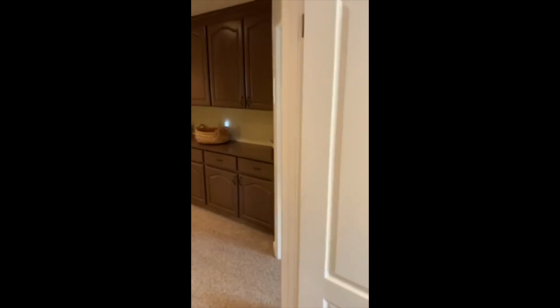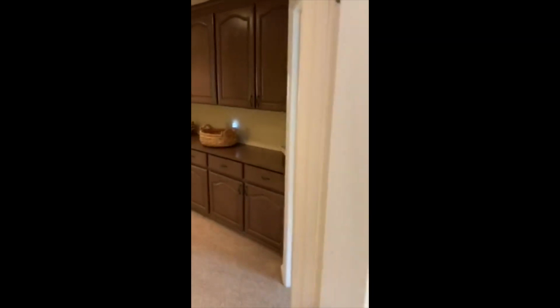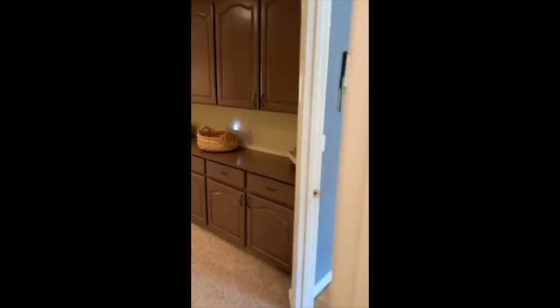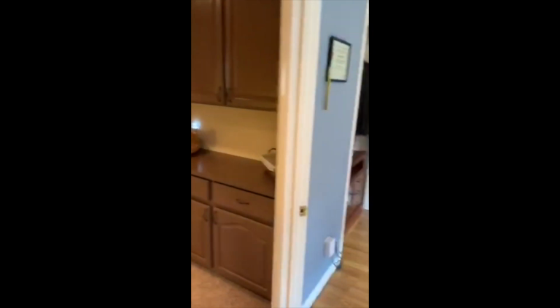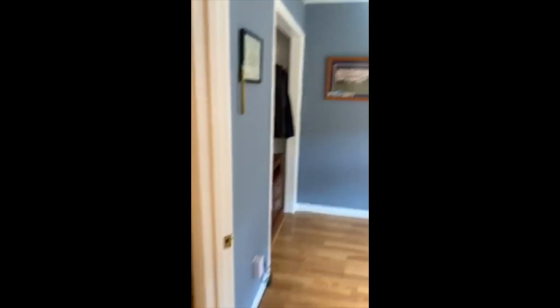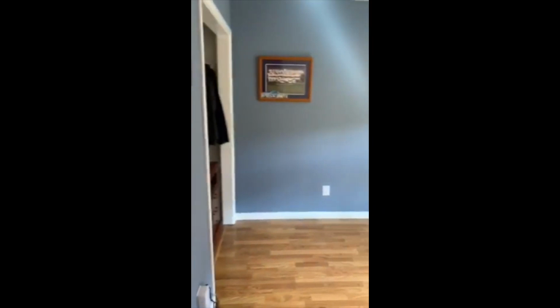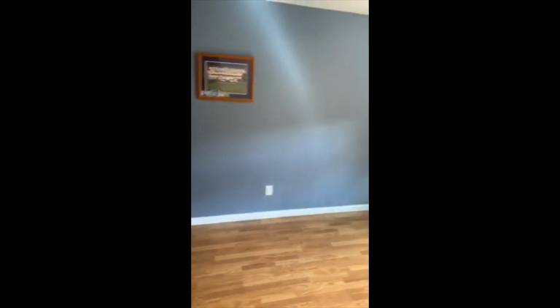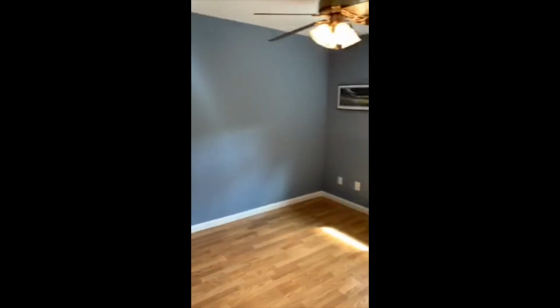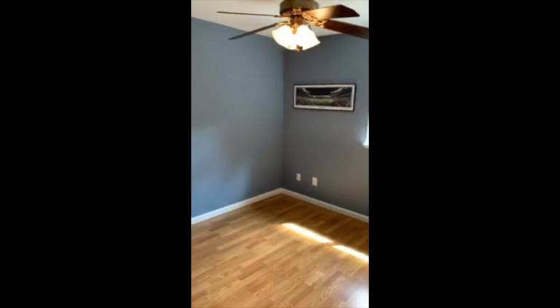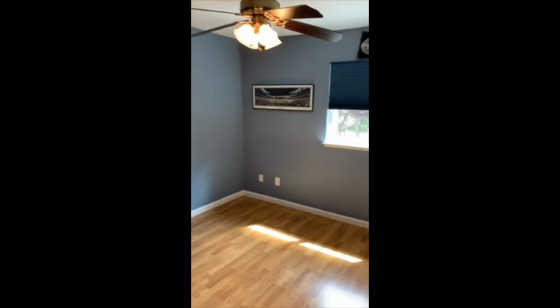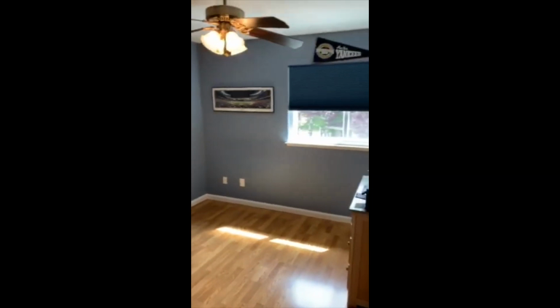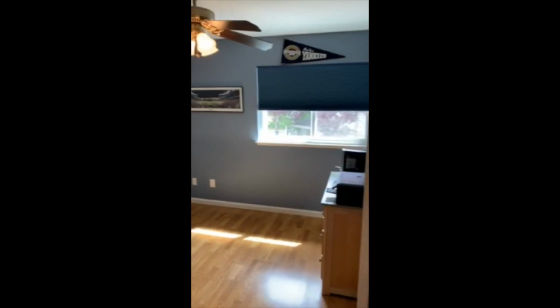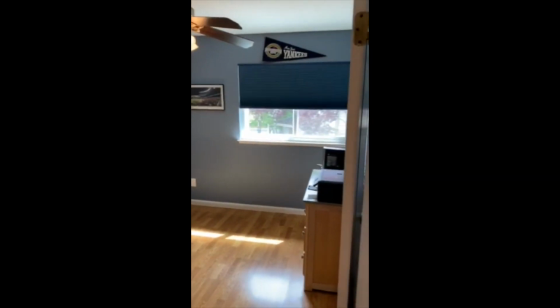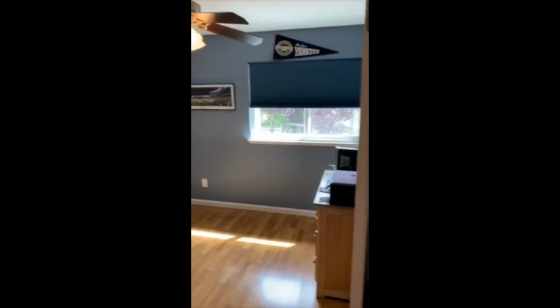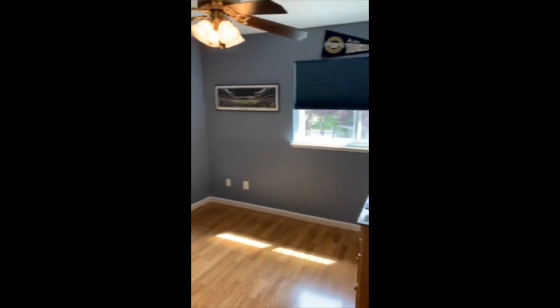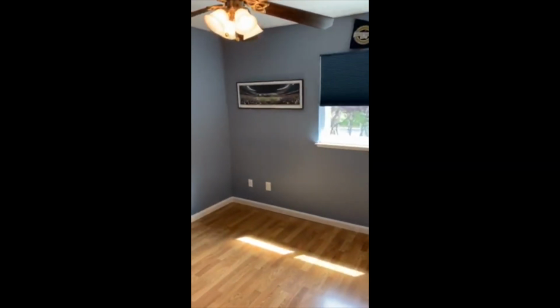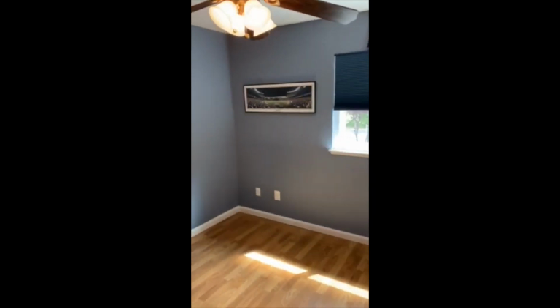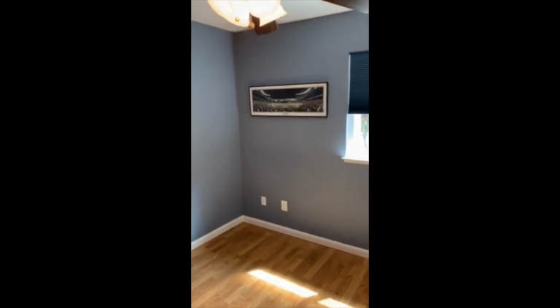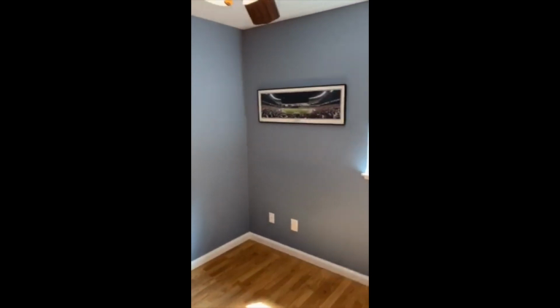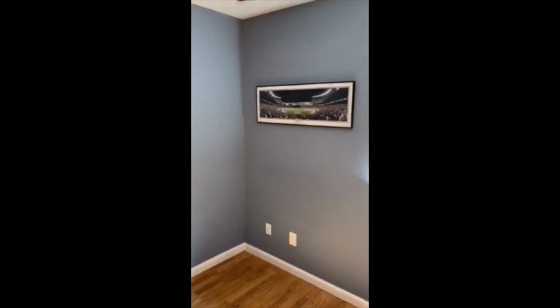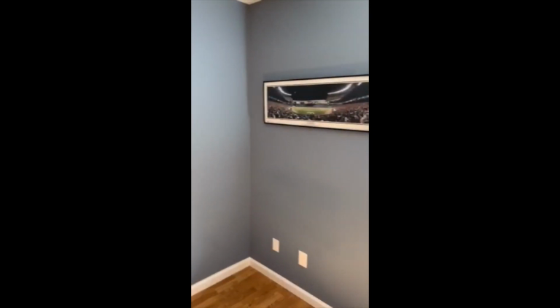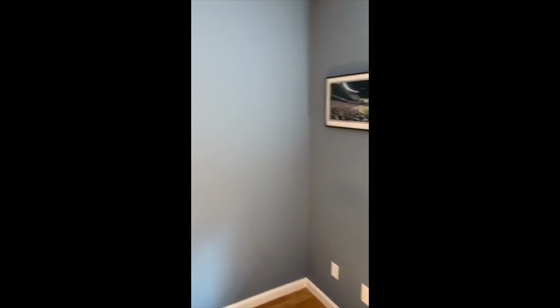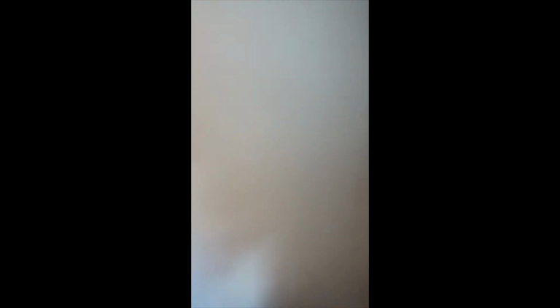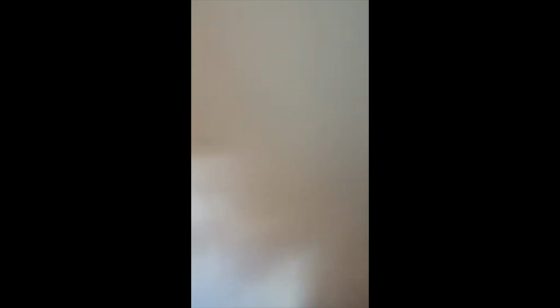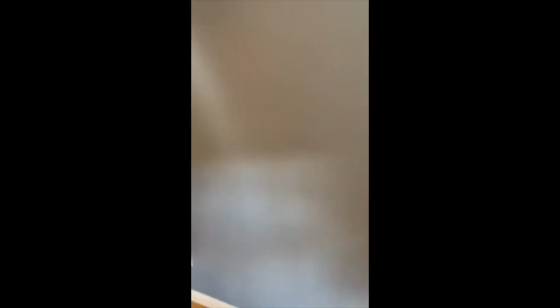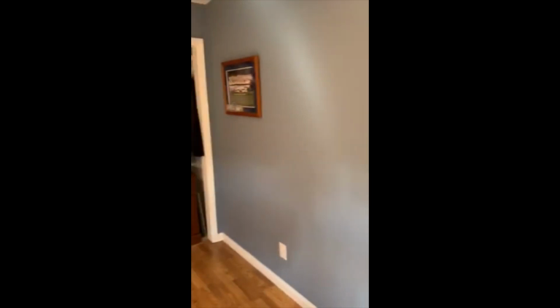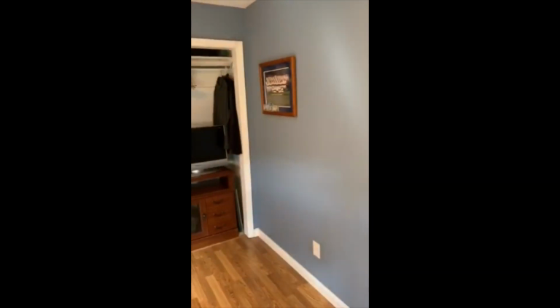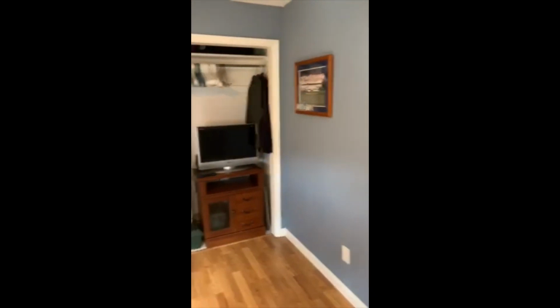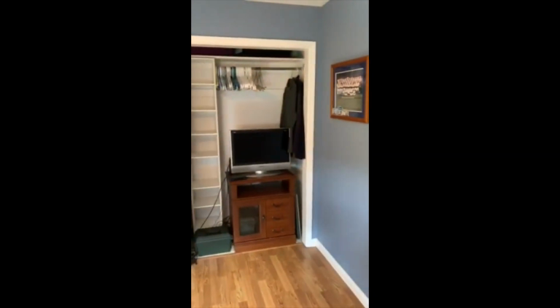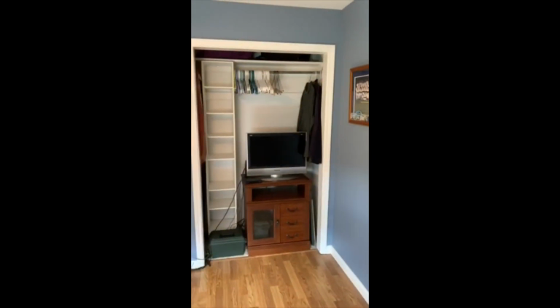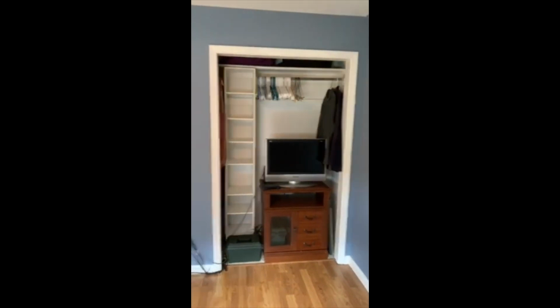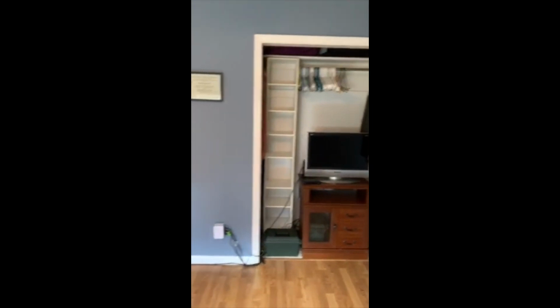Another bedroom upstairs. It's empty because our son moved out a couple years ago and we just never replaced anything, but it's a very nice sized room with plenty of light and a nice closet.